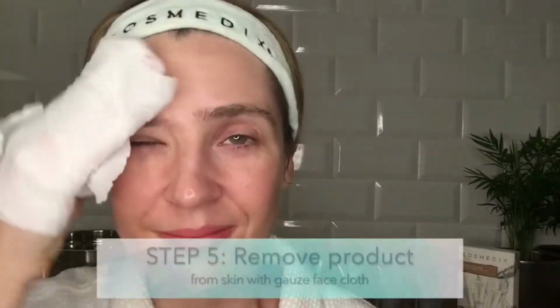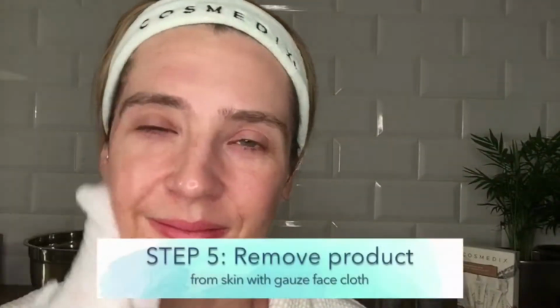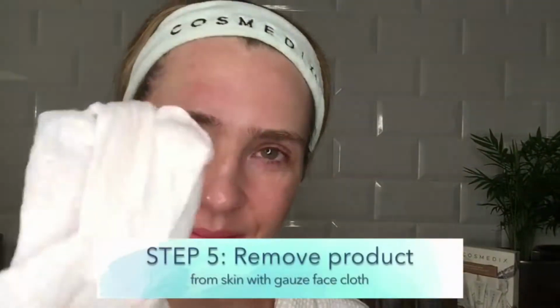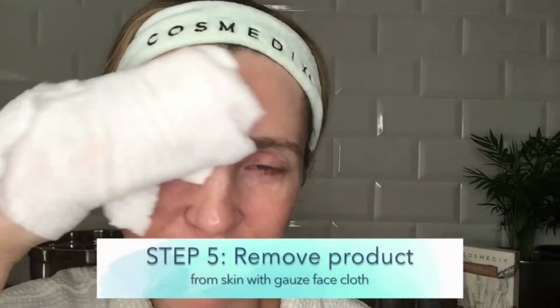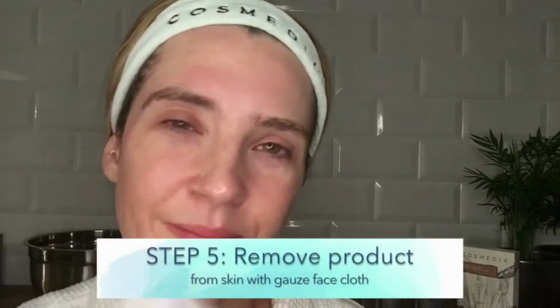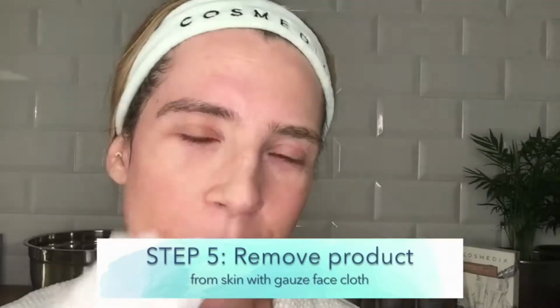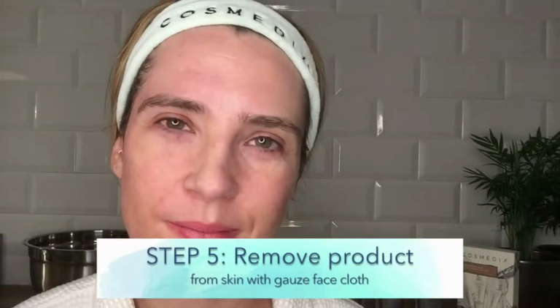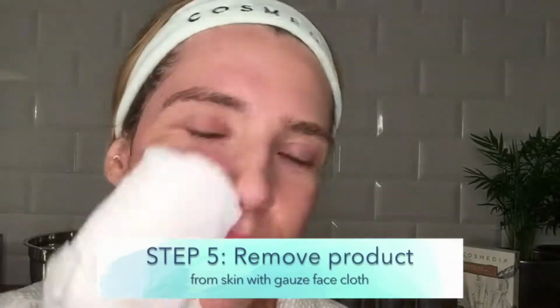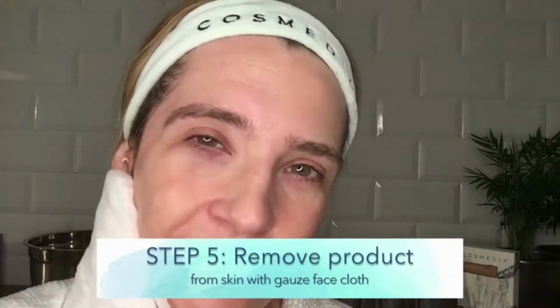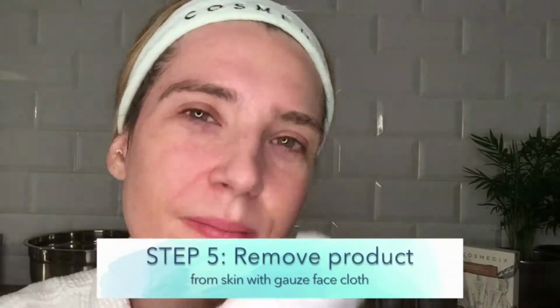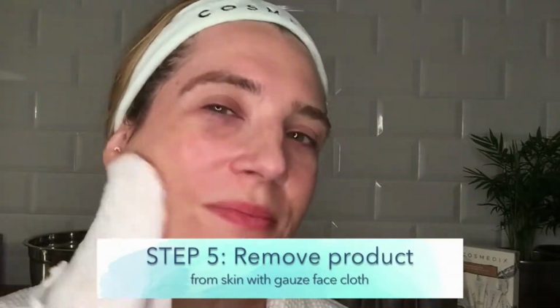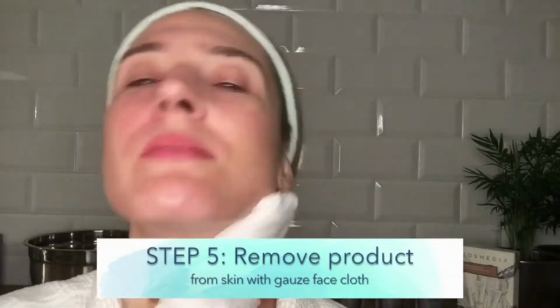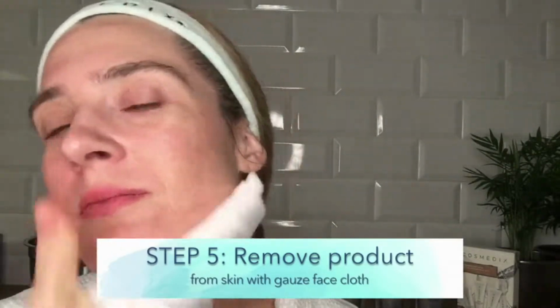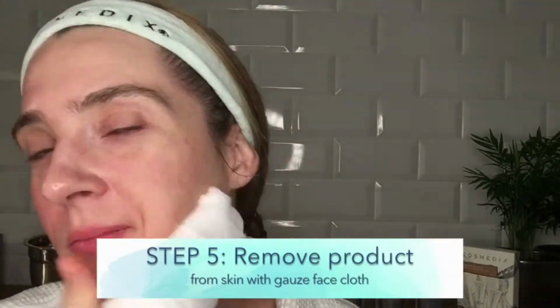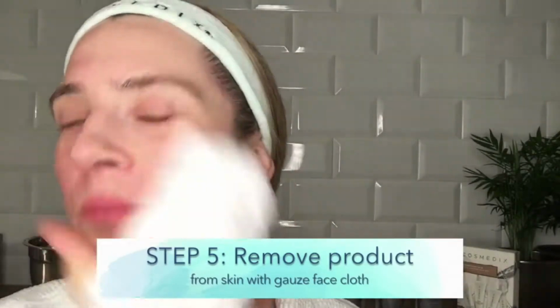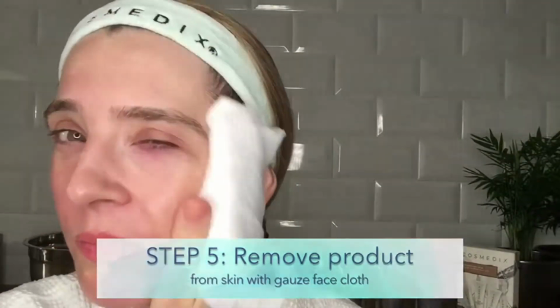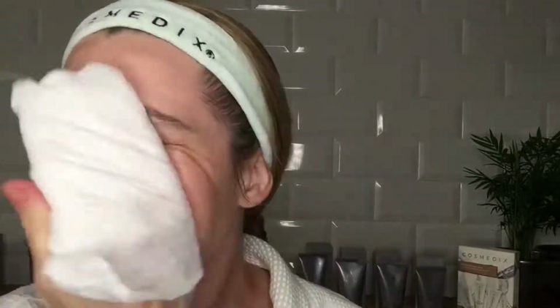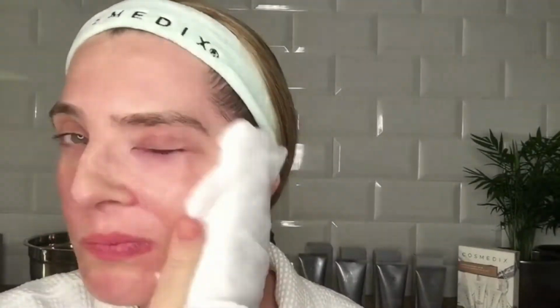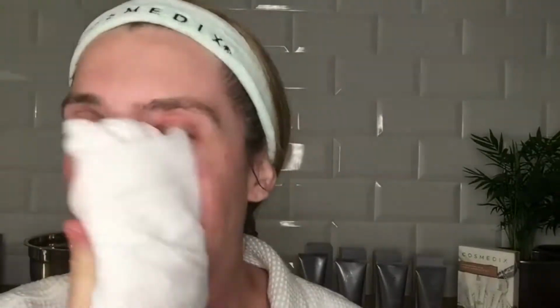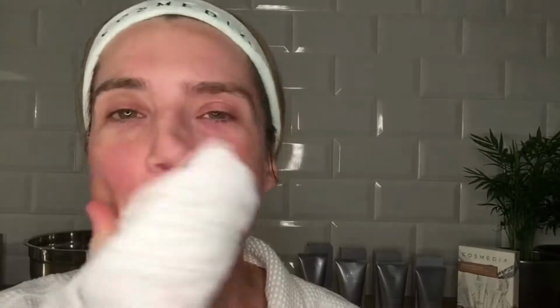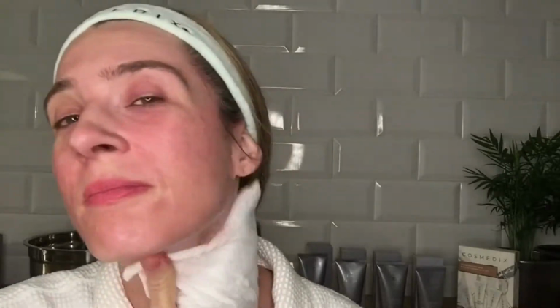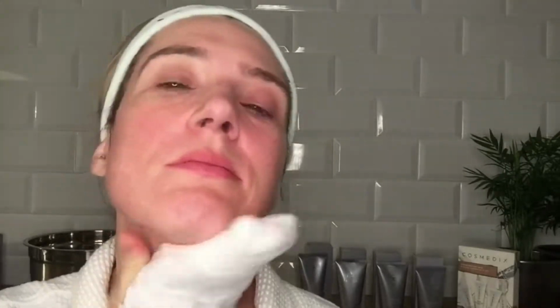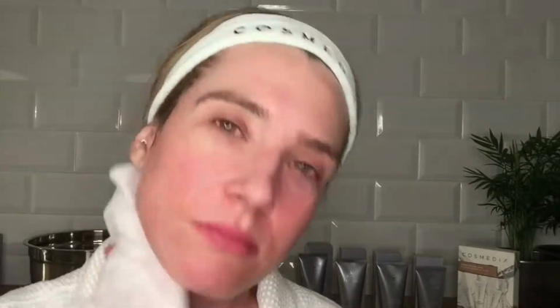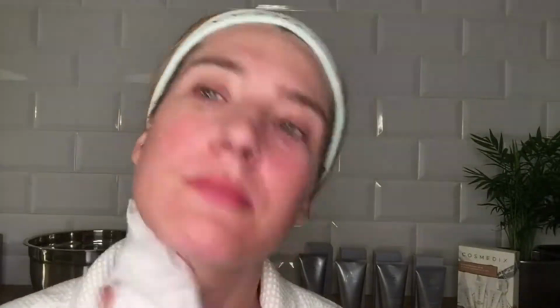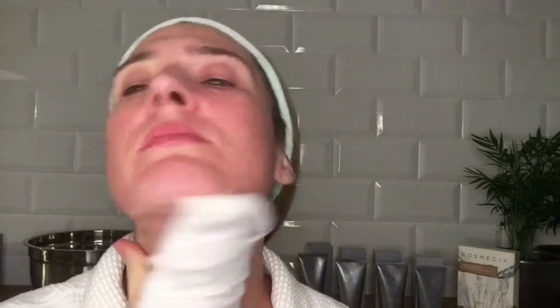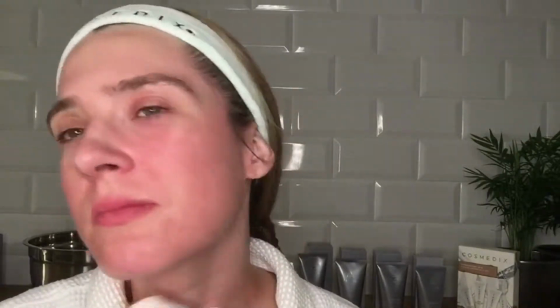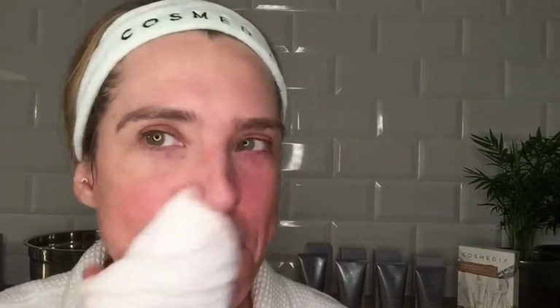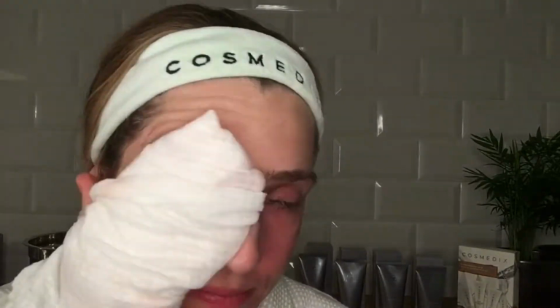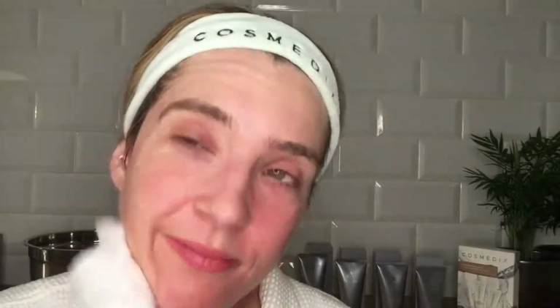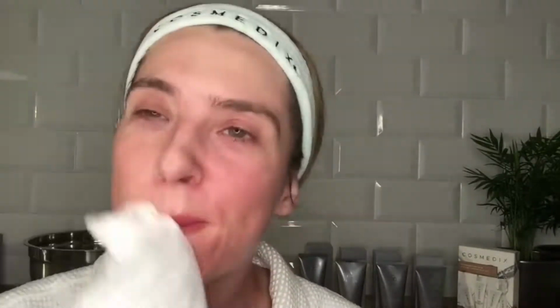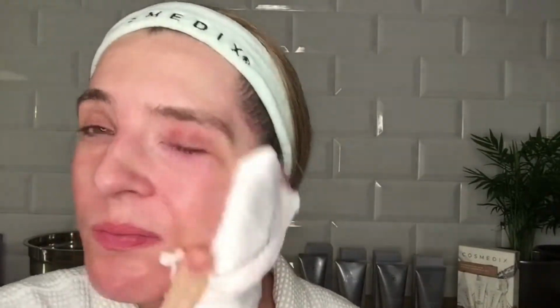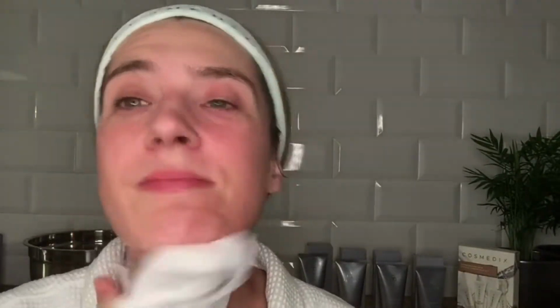Gently remove the mask with water and dry your face with a soft towel. I like to remove the mask using a soft paper towel made by Scrummy — it's biodegradable and much better for the environment than face wipes.